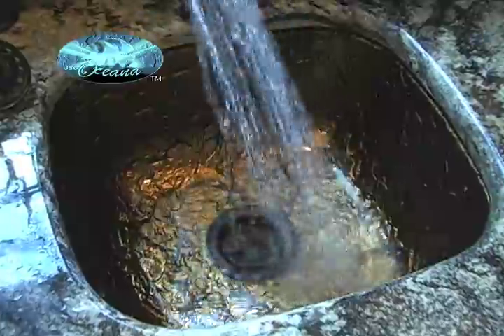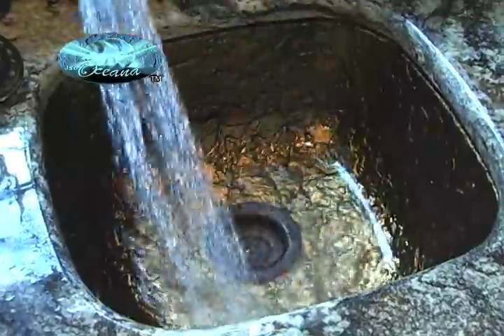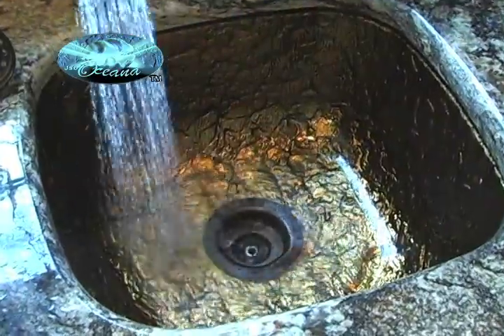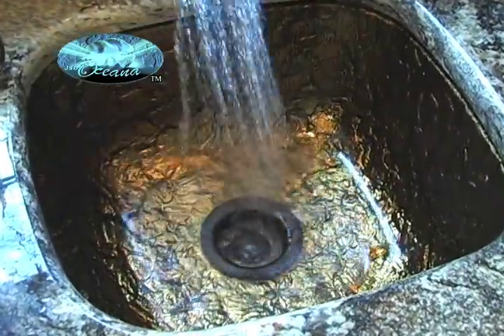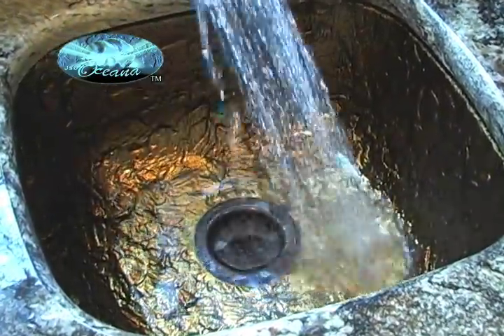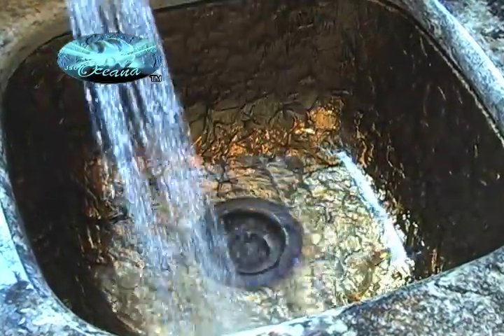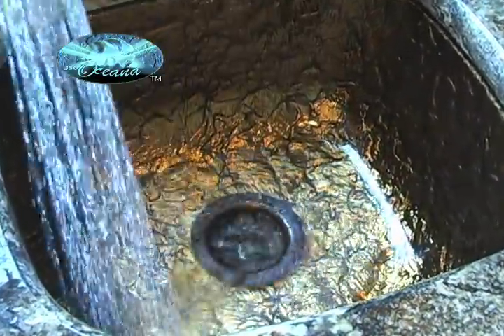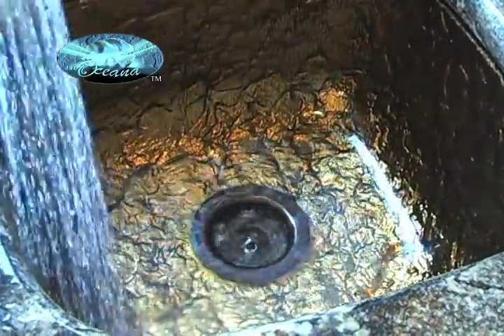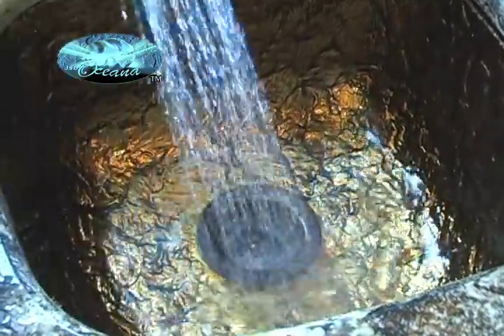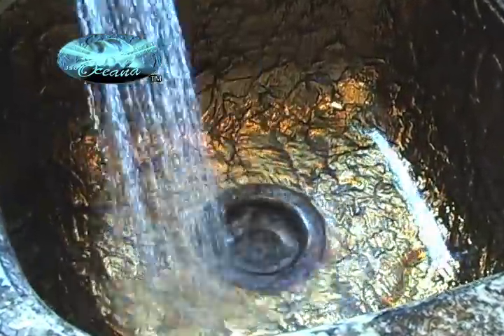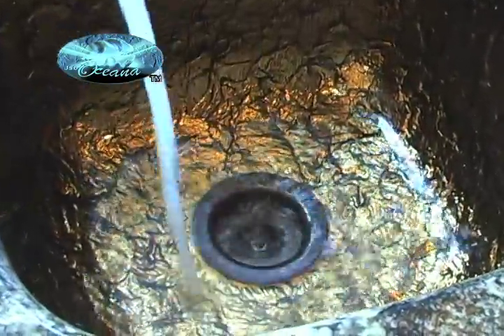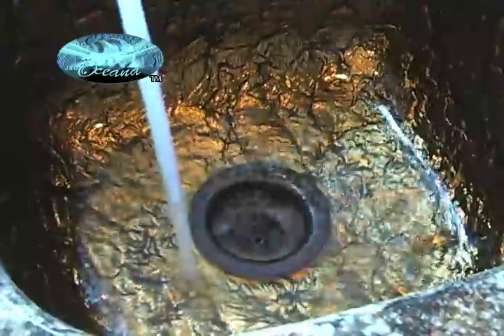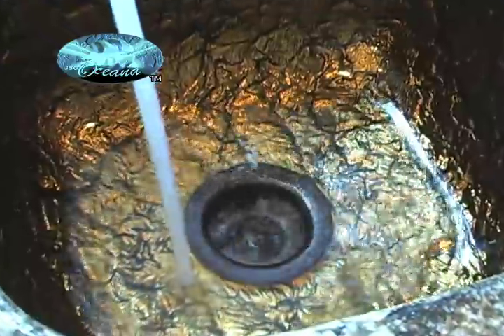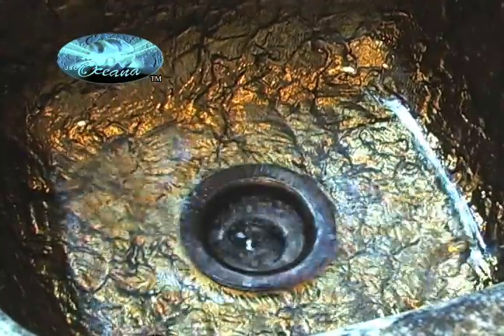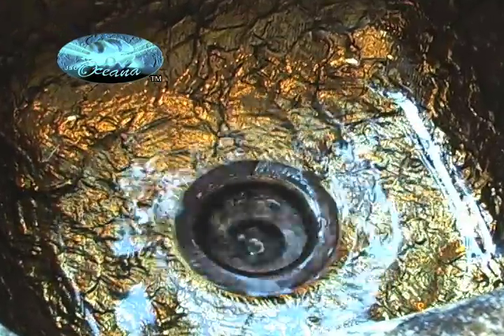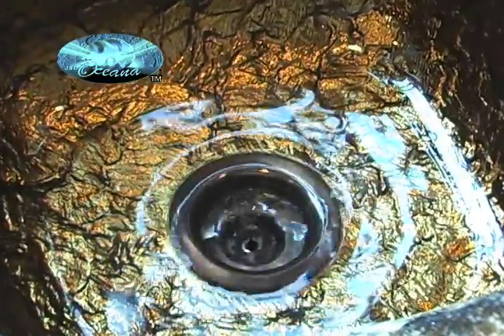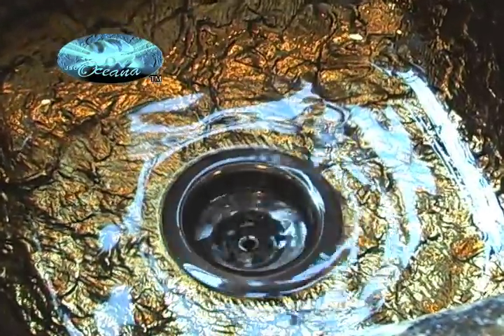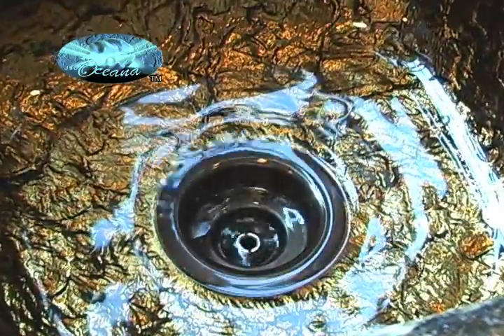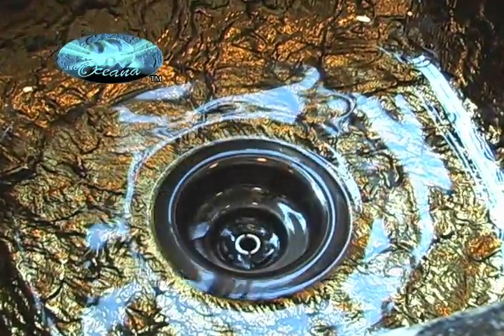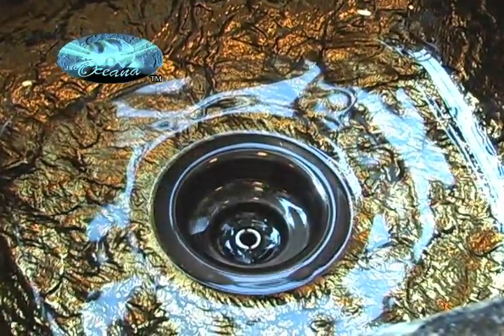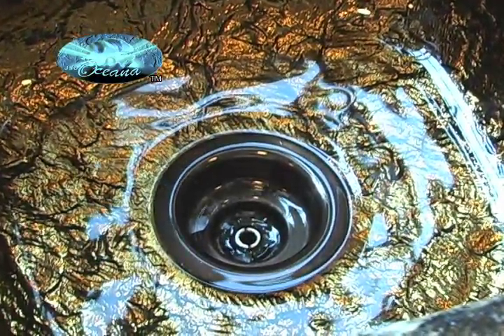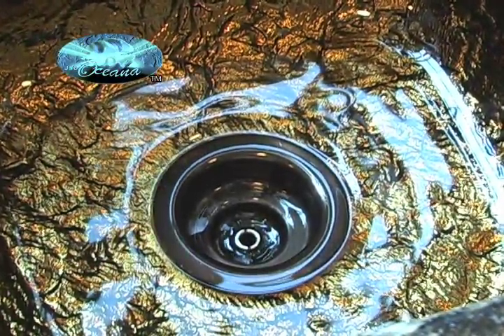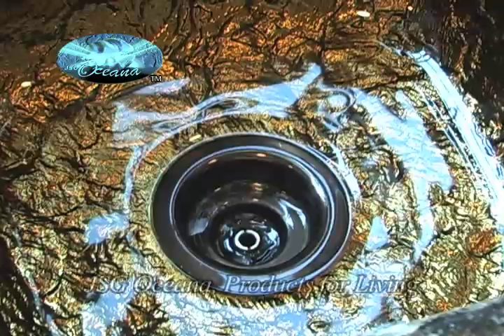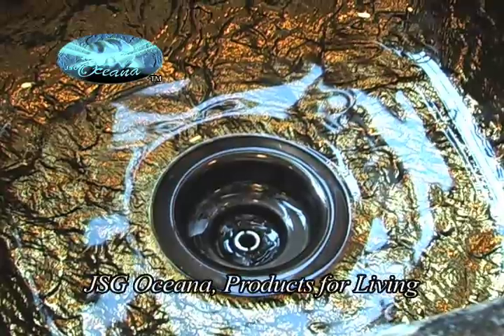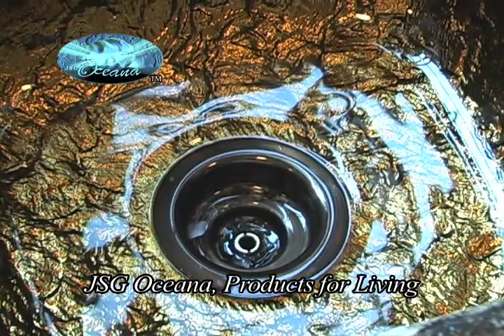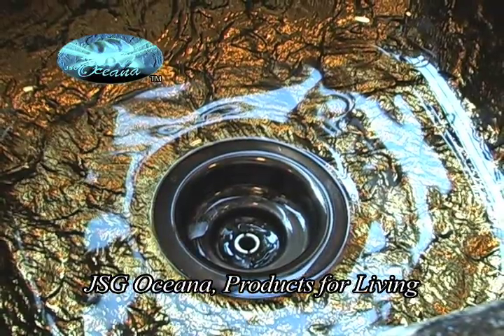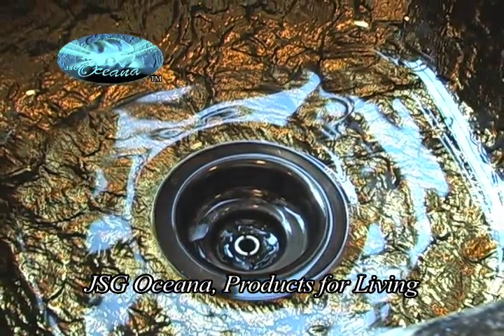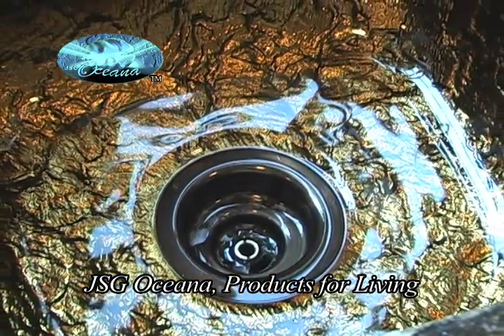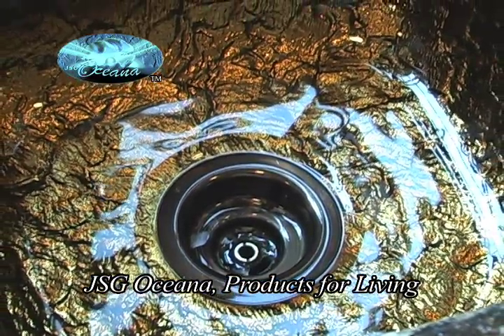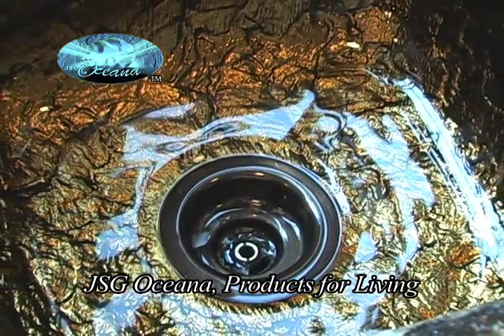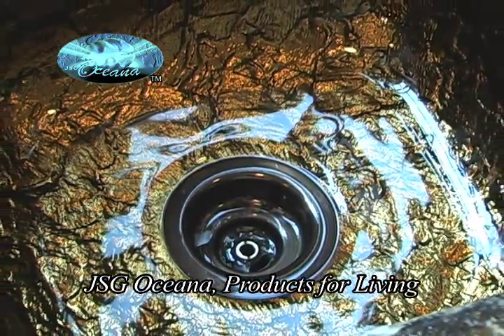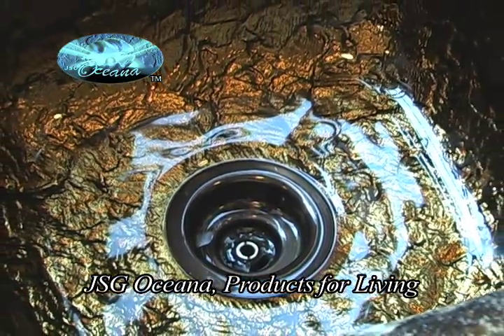As you can see, there are no scratches left behind on my beautiful glass kitchen sink. JSG Oceana products for living. Thank you.